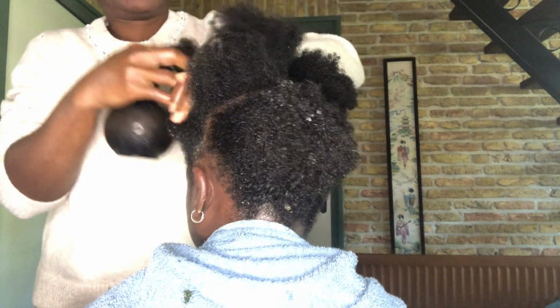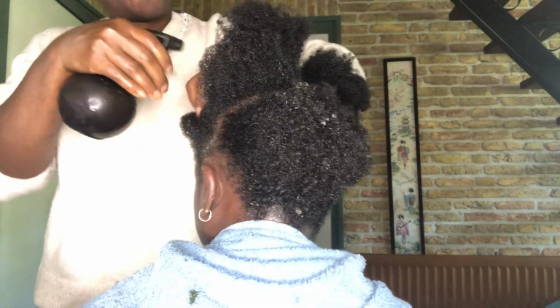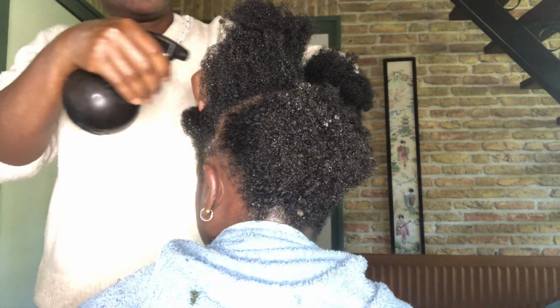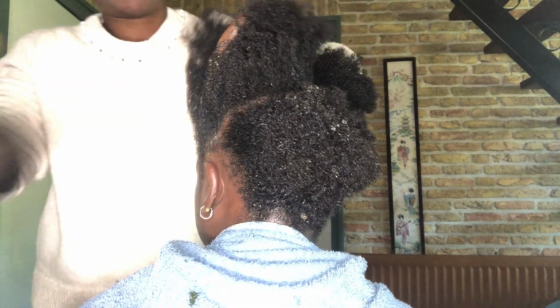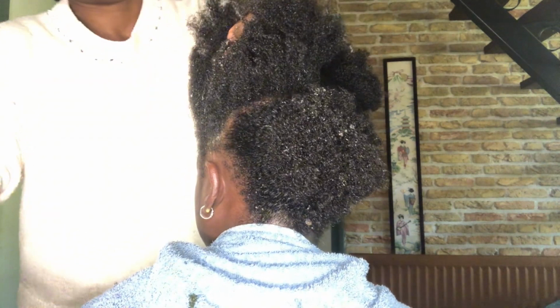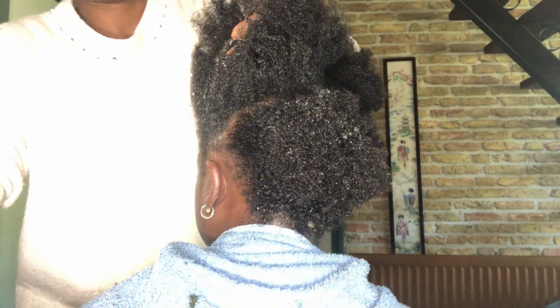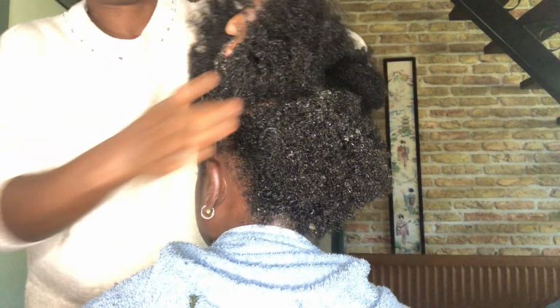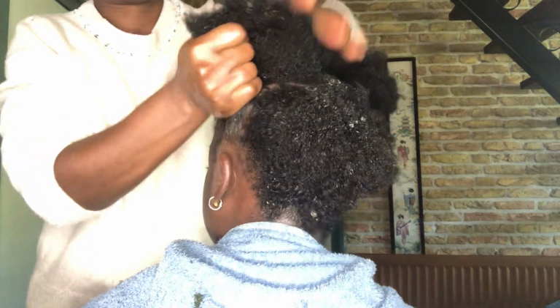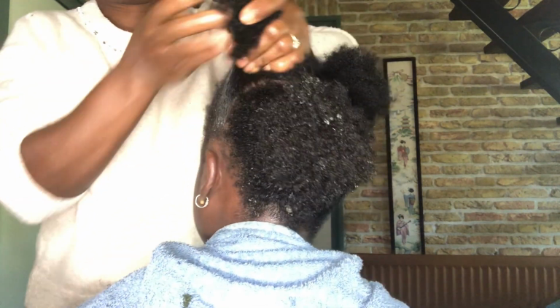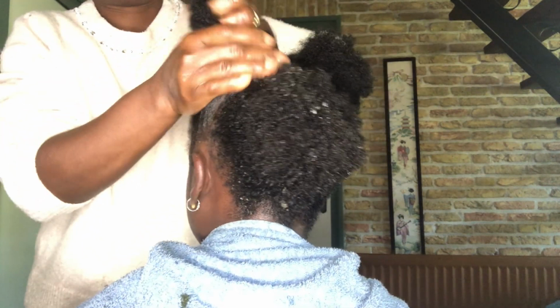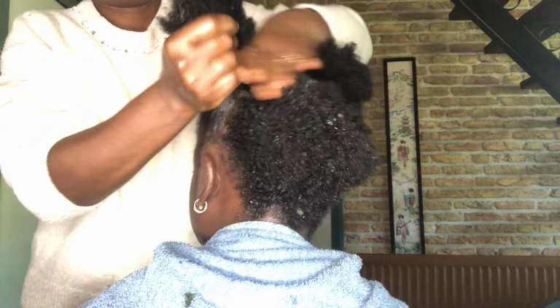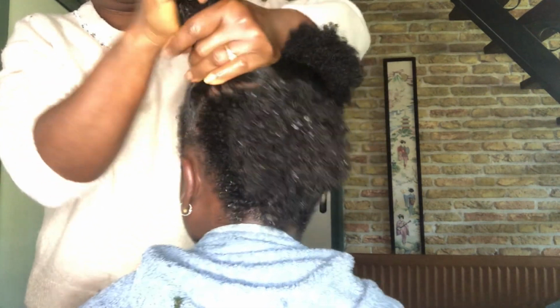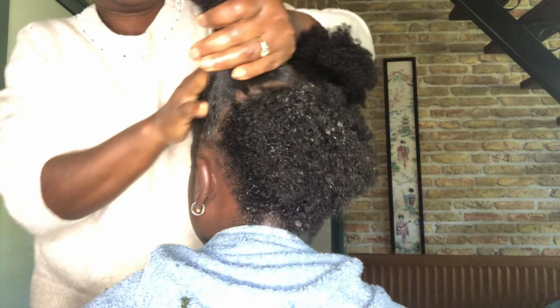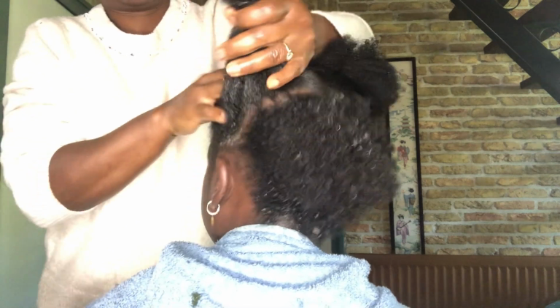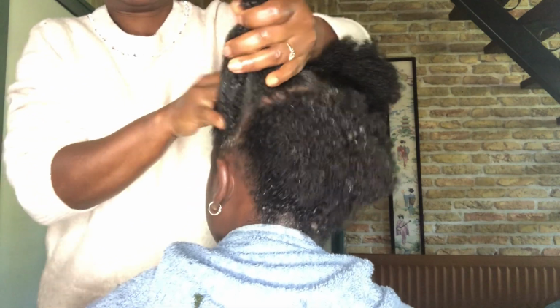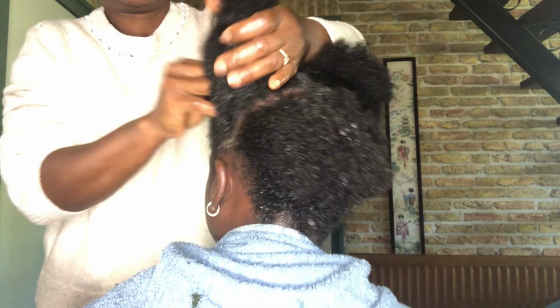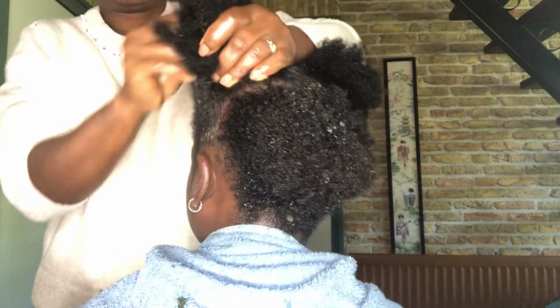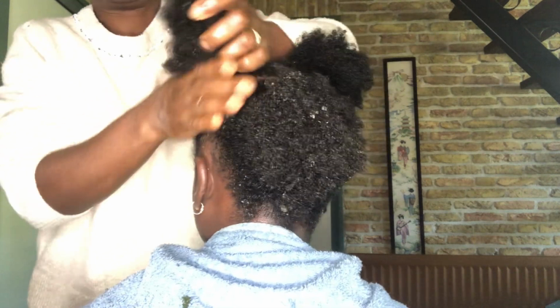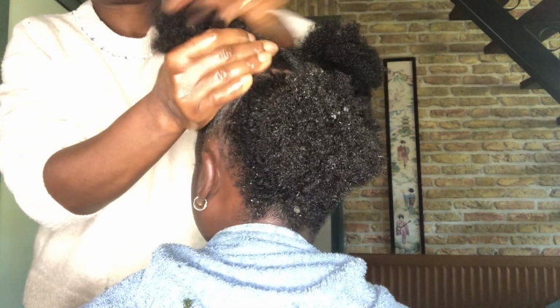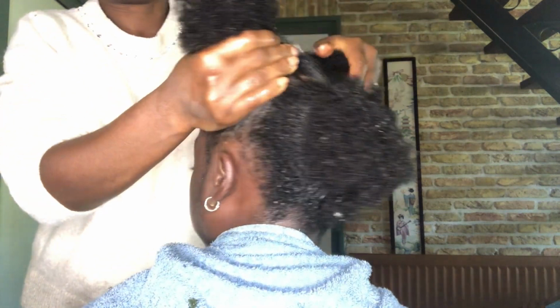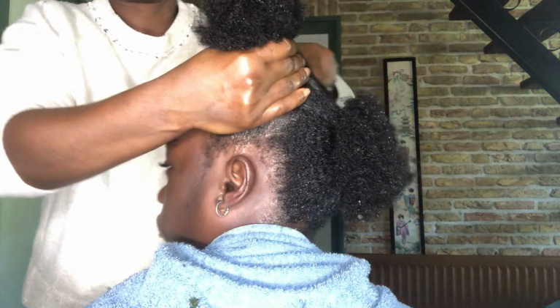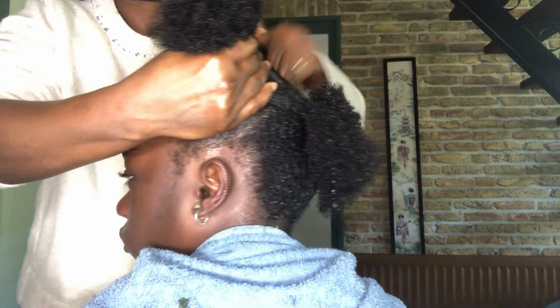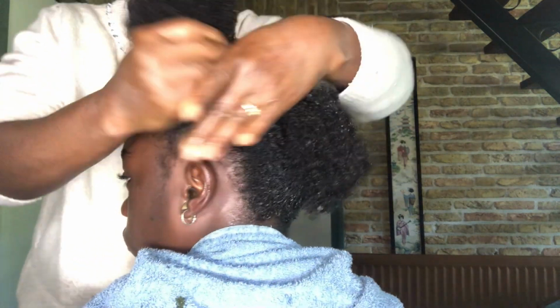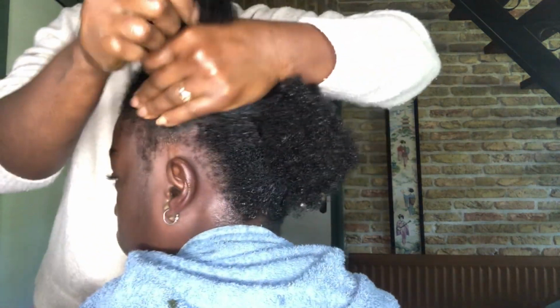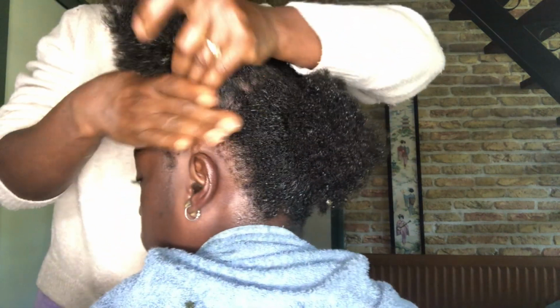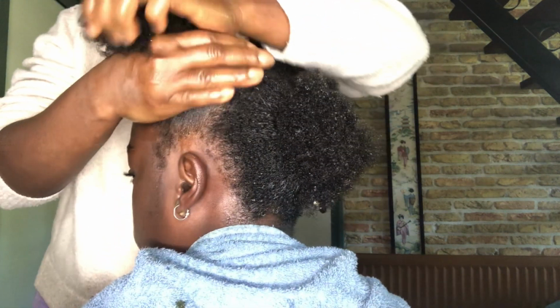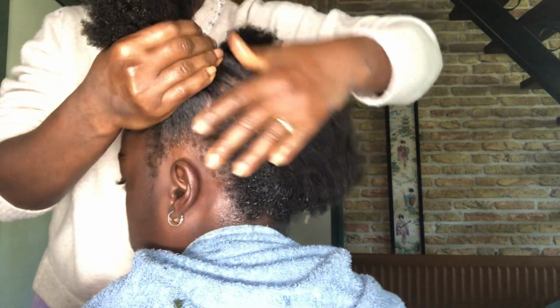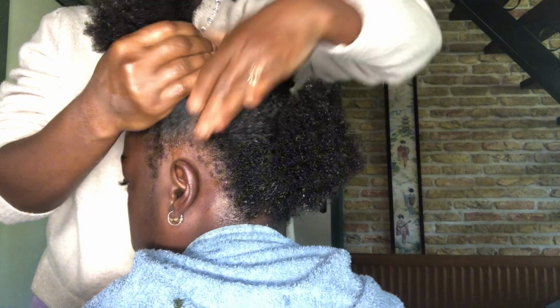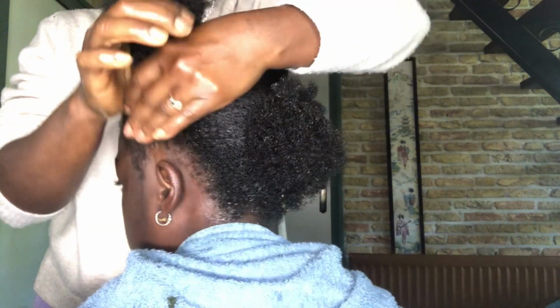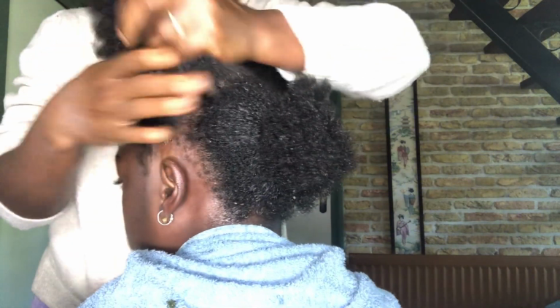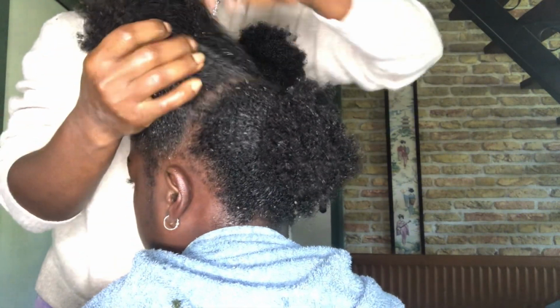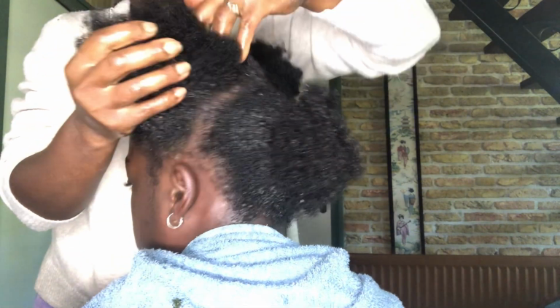From the back of her head I moved to the front and repeated the same process — parting her hair with my hands and spraying the DIY hair growth spray on her scalp and also on her ends, giving it a bit of a massage as well.